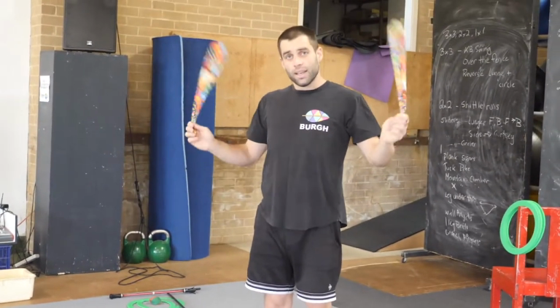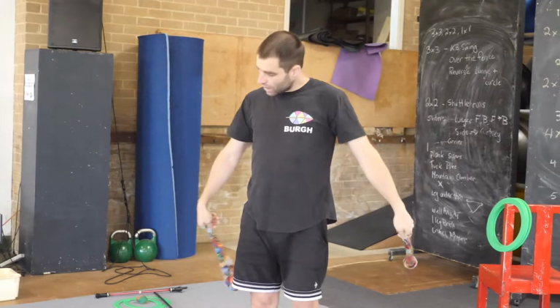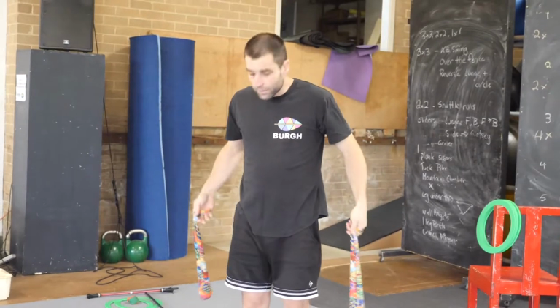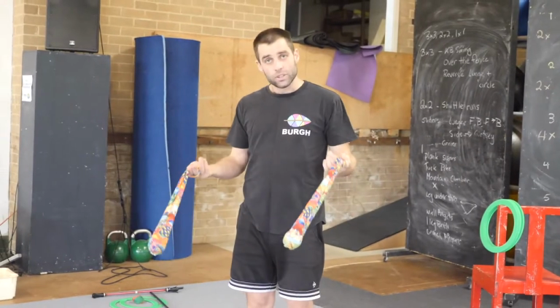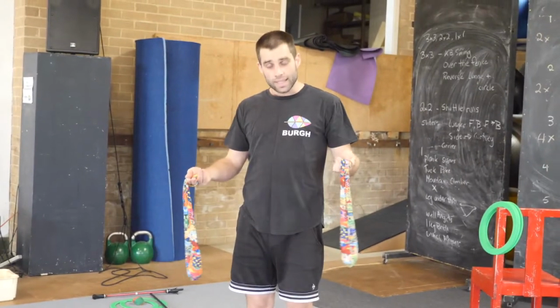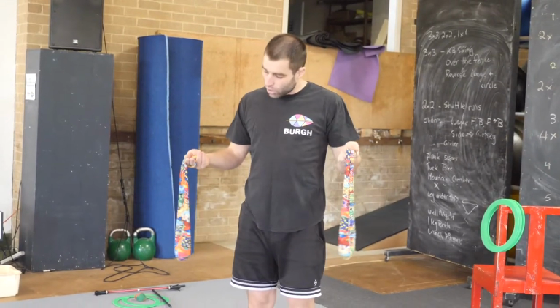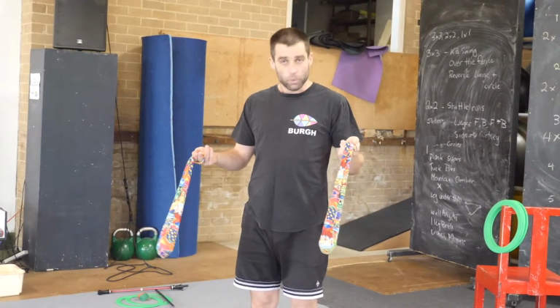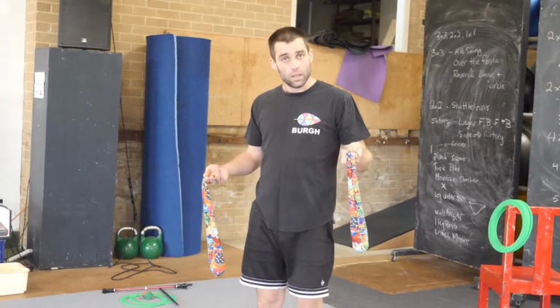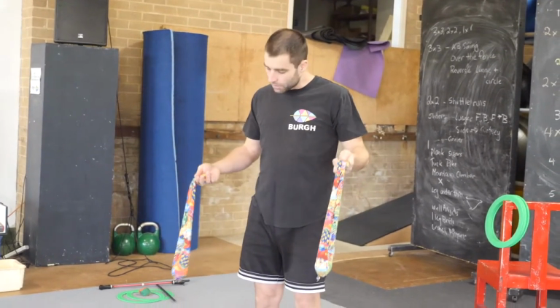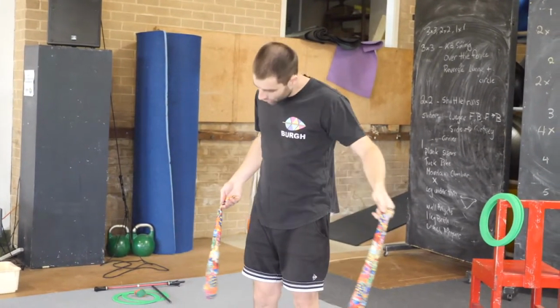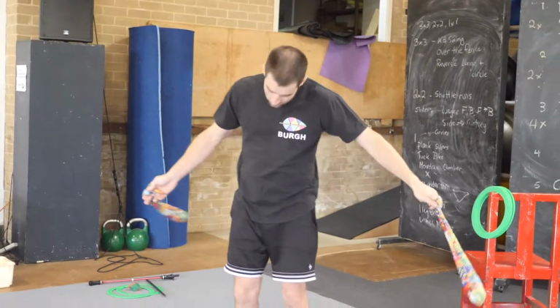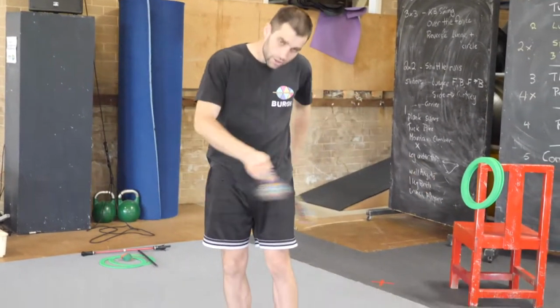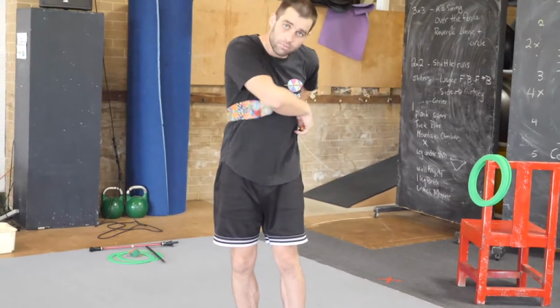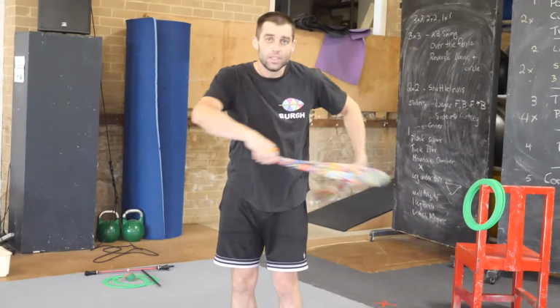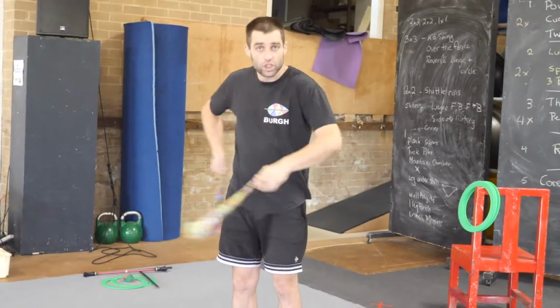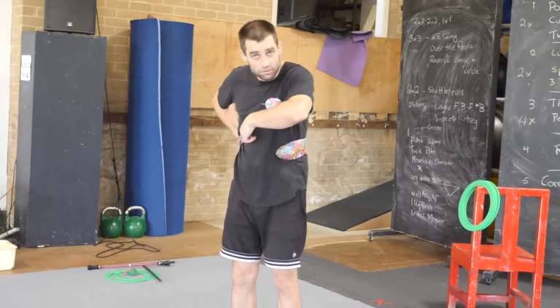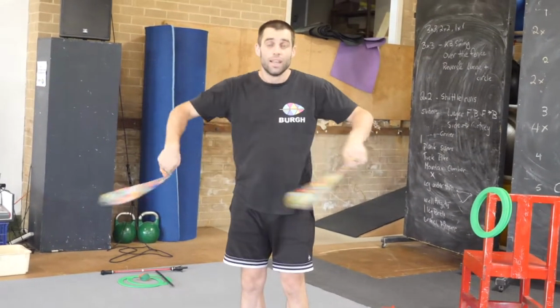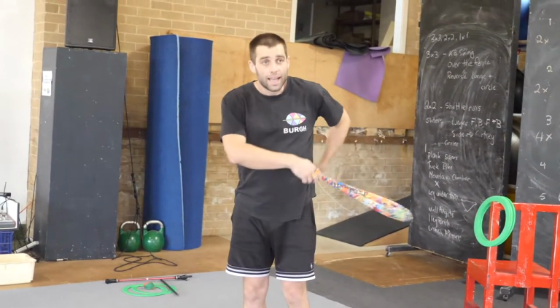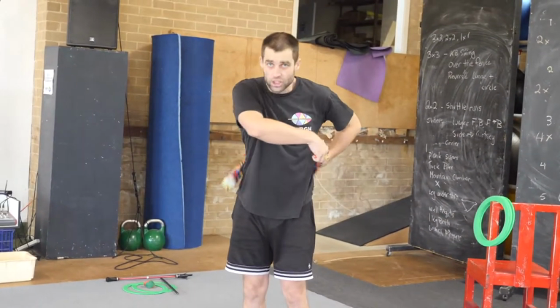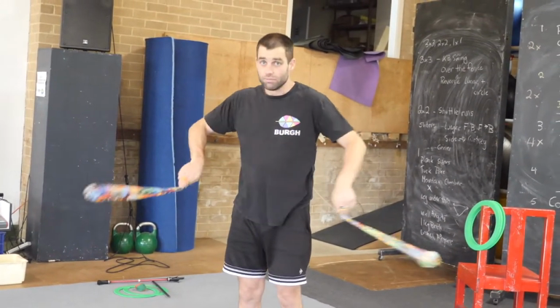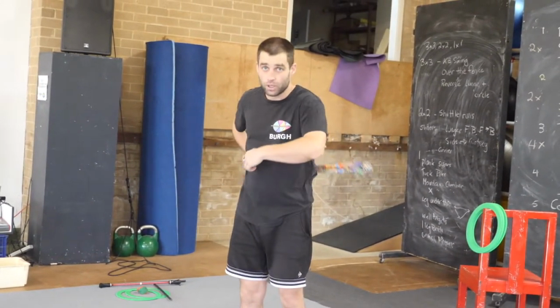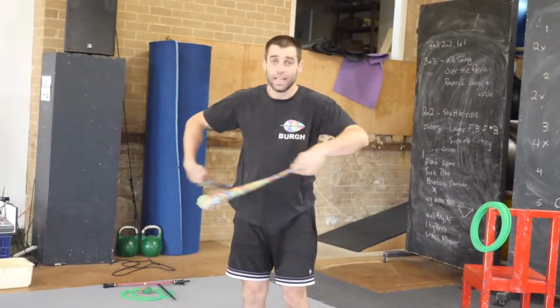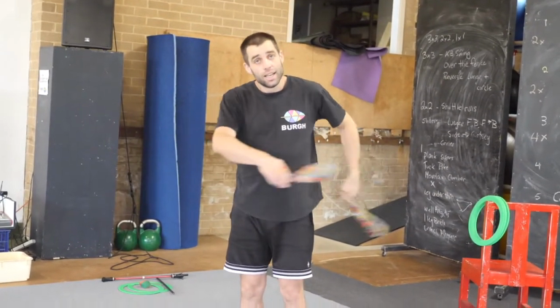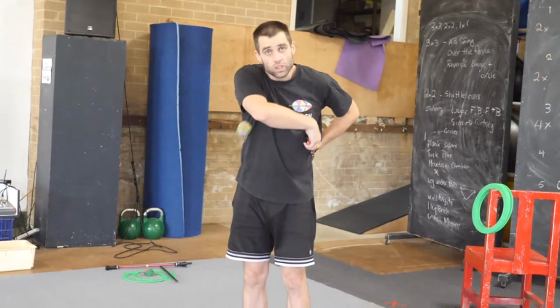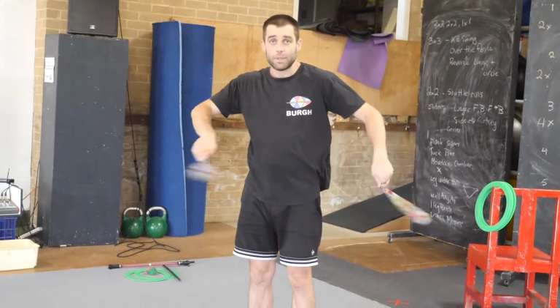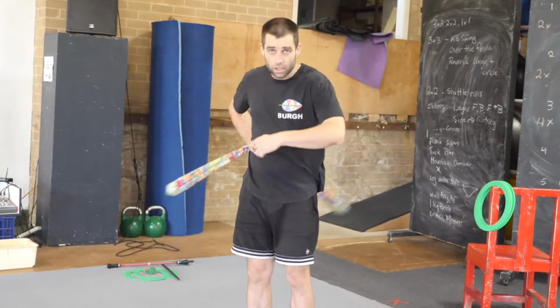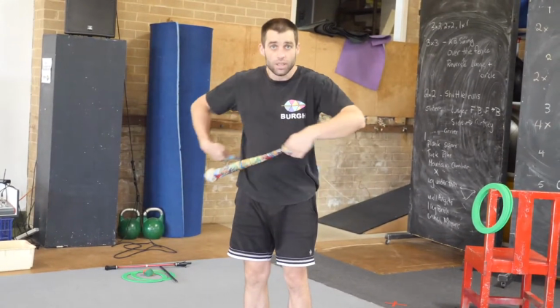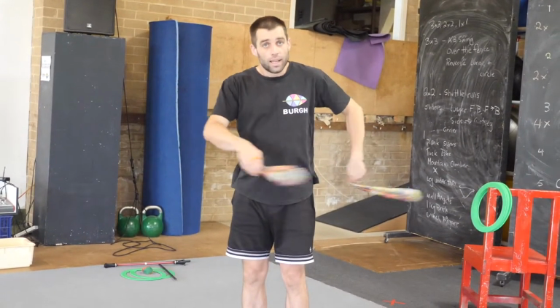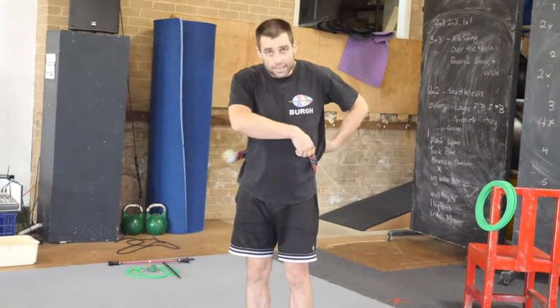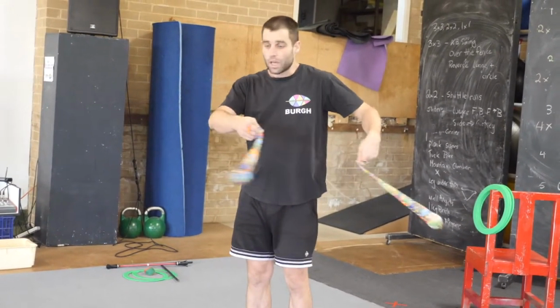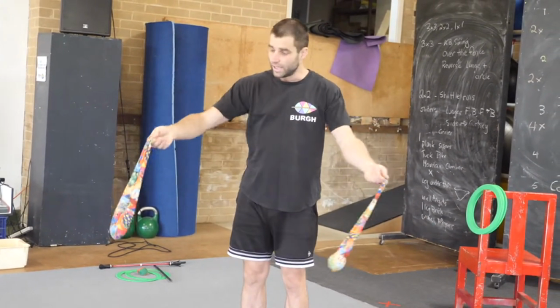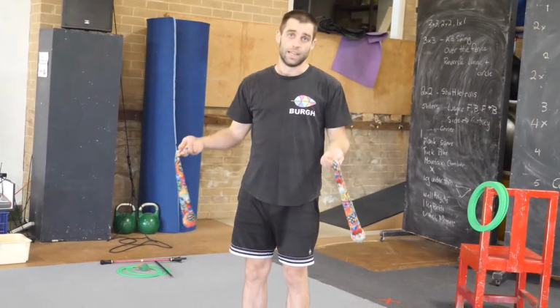It is likely you will hit yourself at some point with poi. So what I am about to get you to do — just swing it around your body, hit yourself gently on your side. It is not something to be scared of.